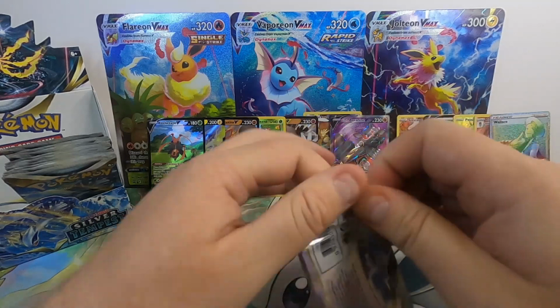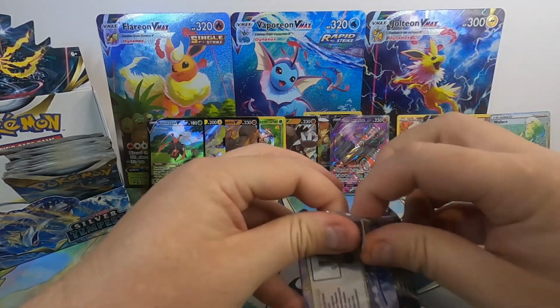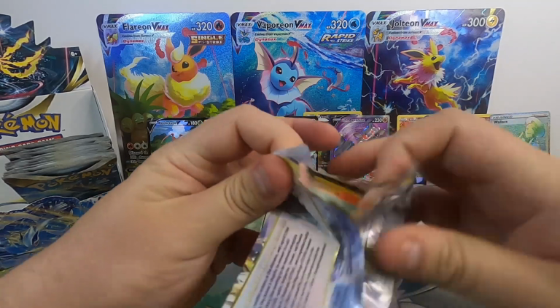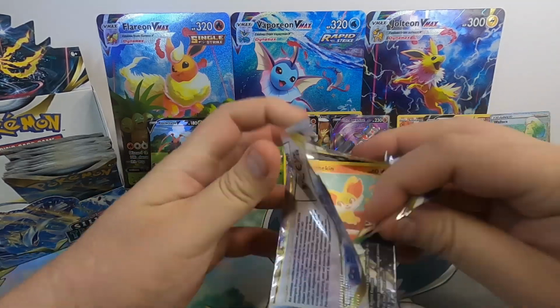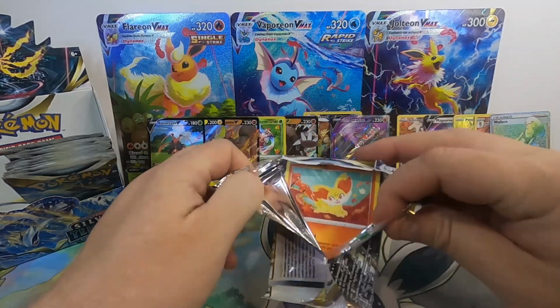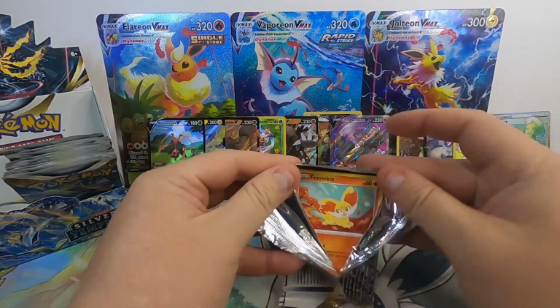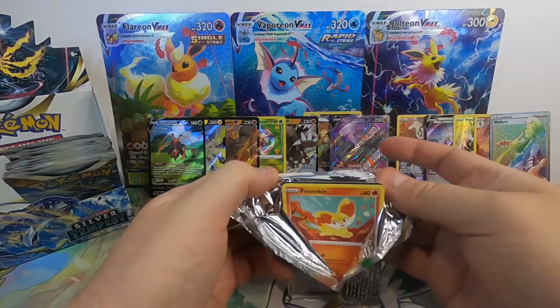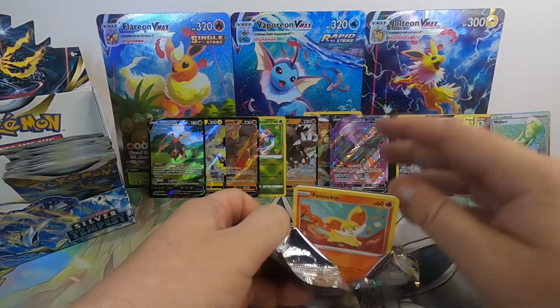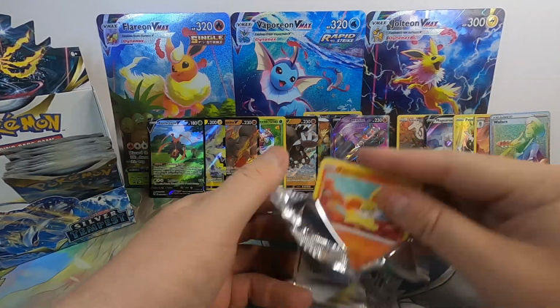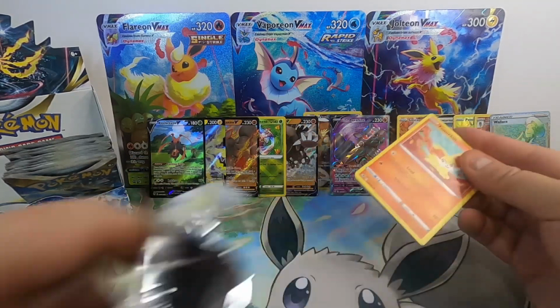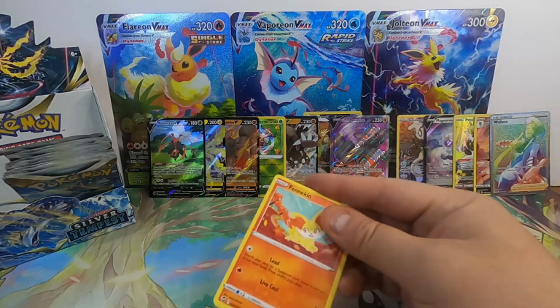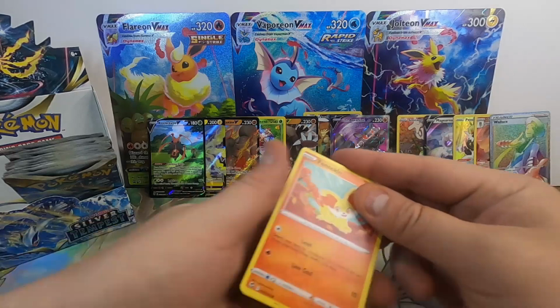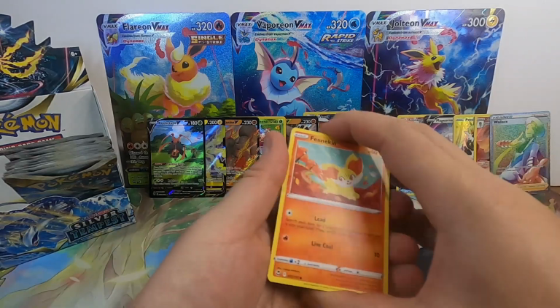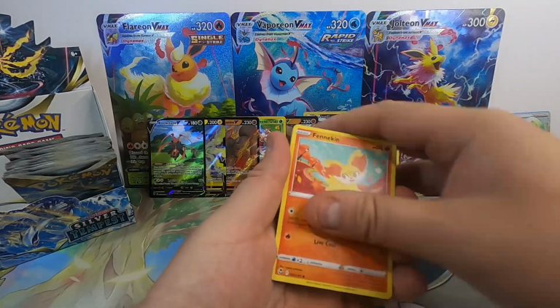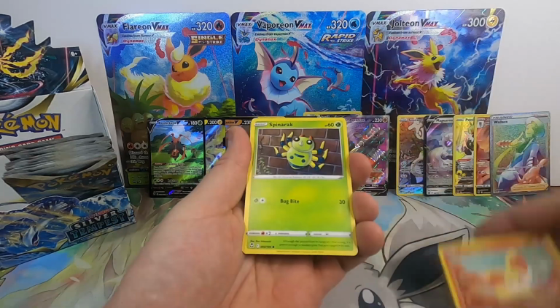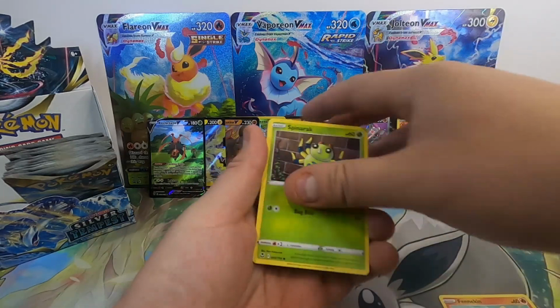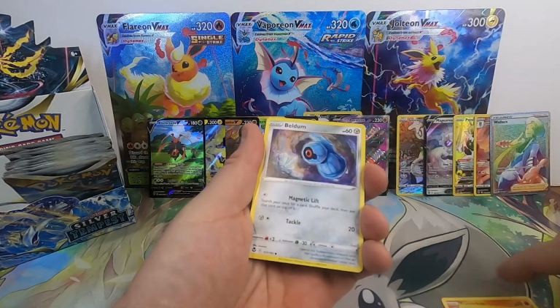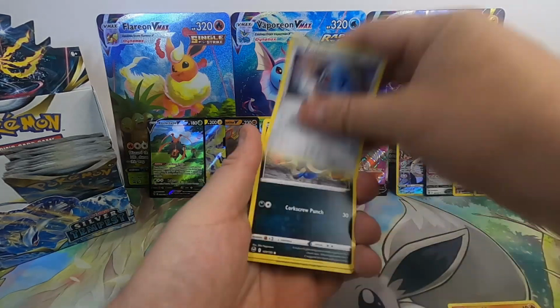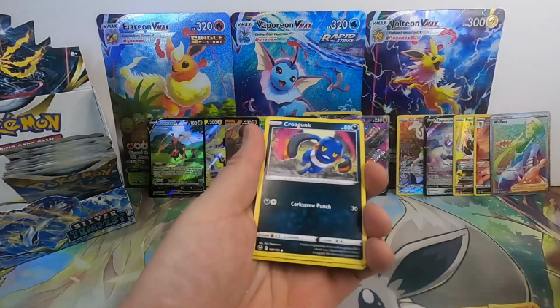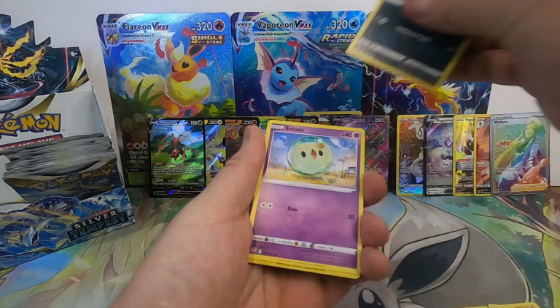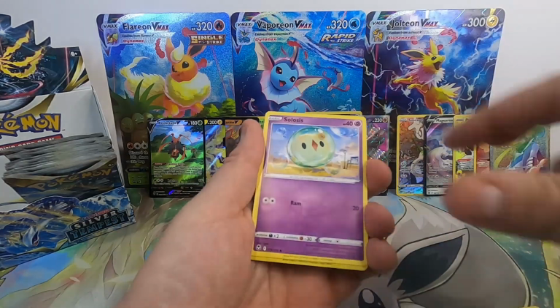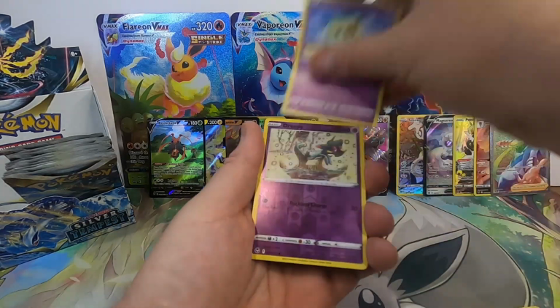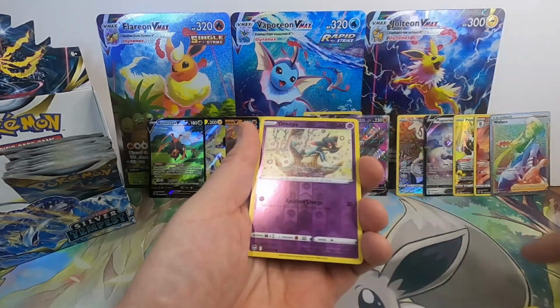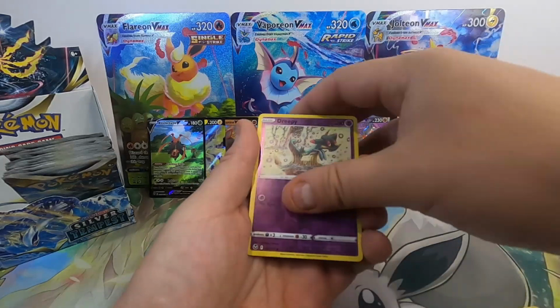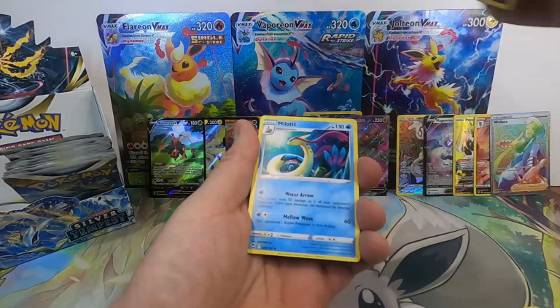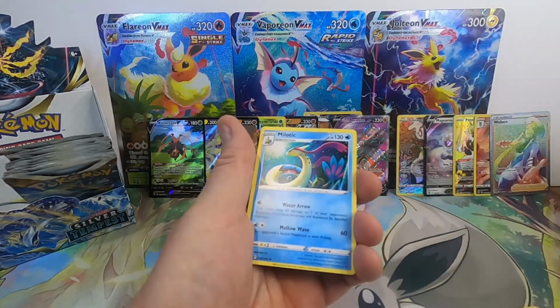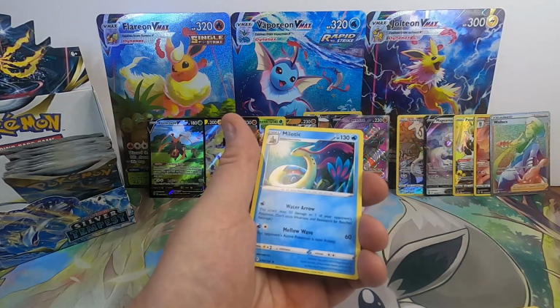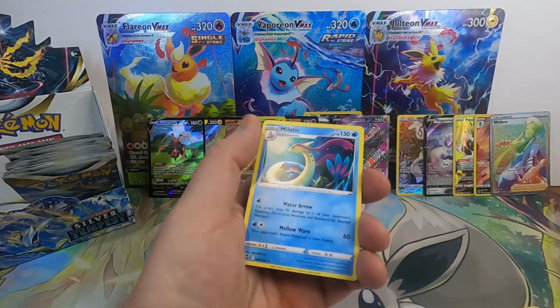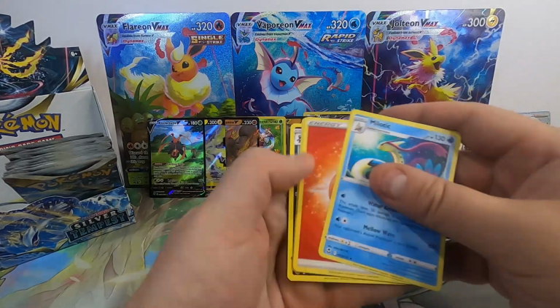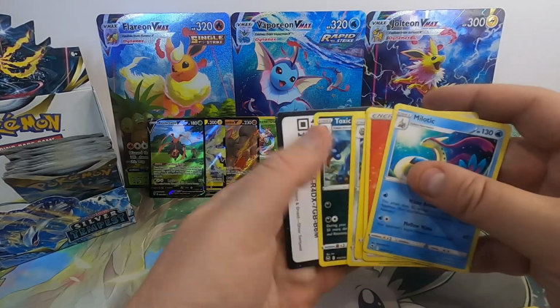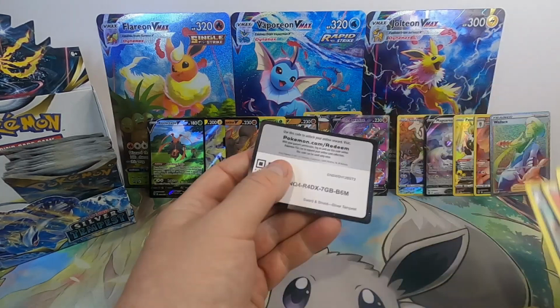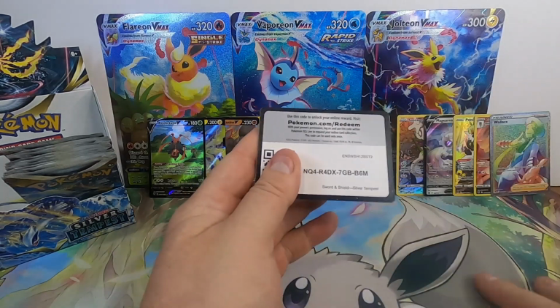Not sure if that one is going to be usable, but seems like it would be. Beldam, Croagunk, Solosis, Dreamy Reverse into a Milotic non-holo.